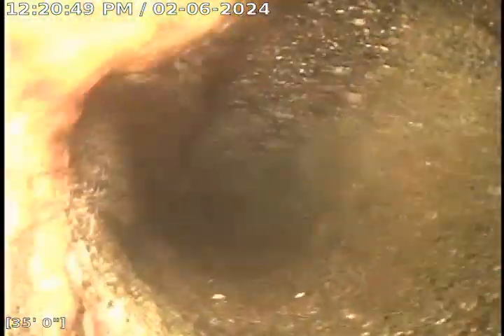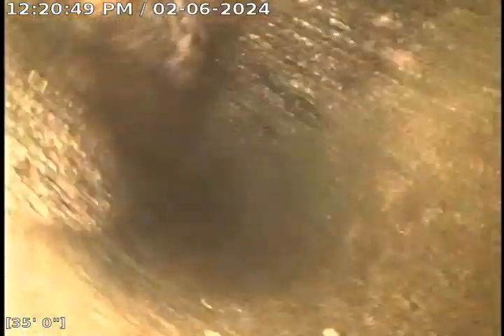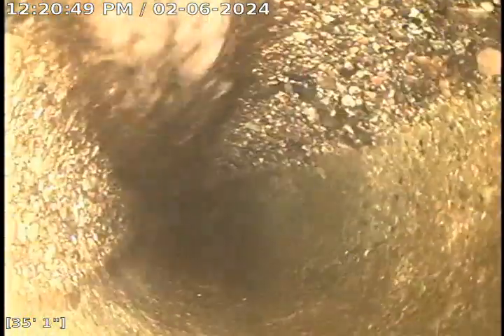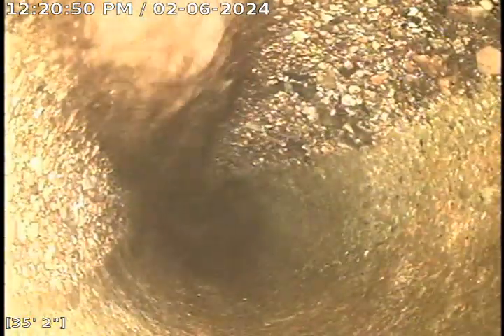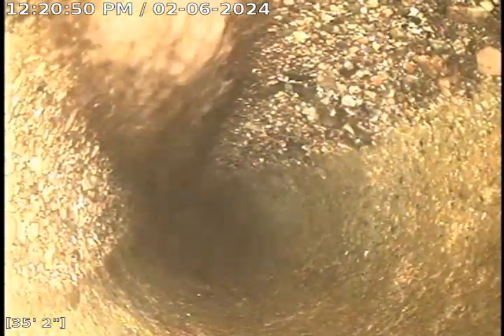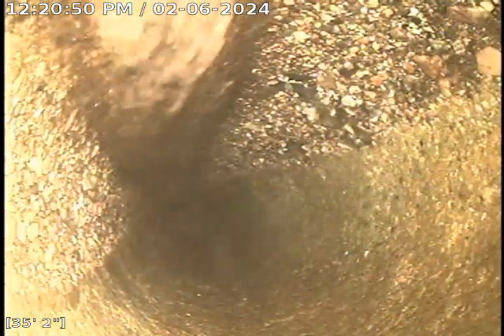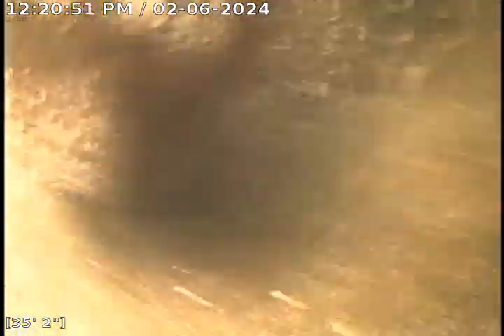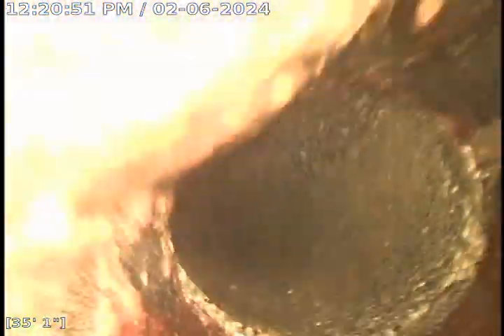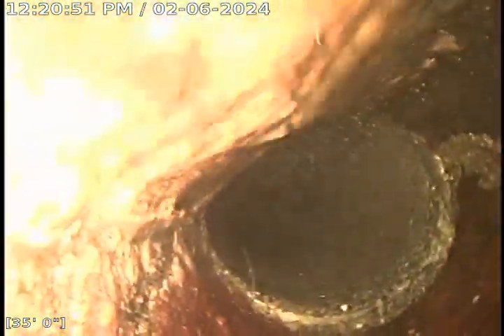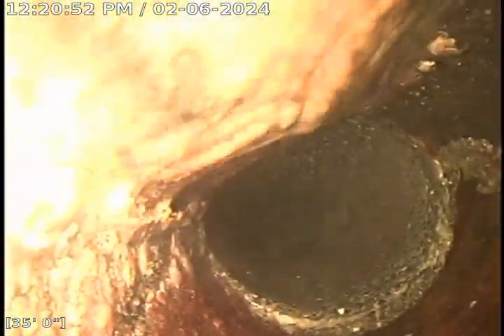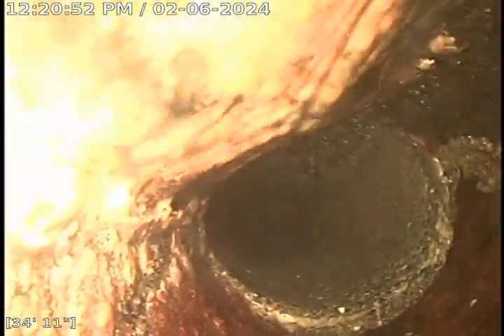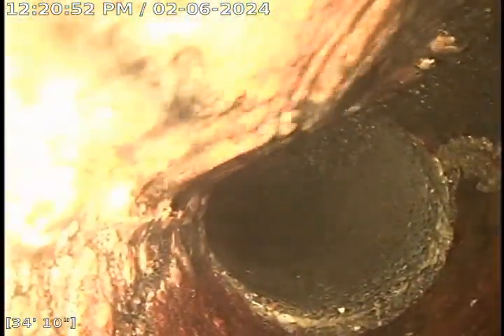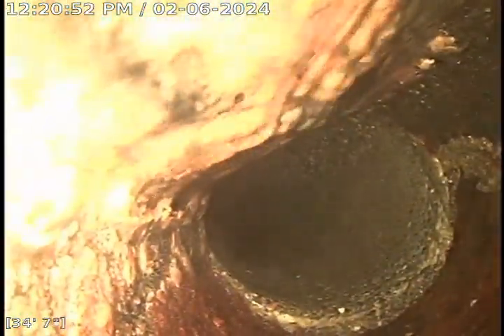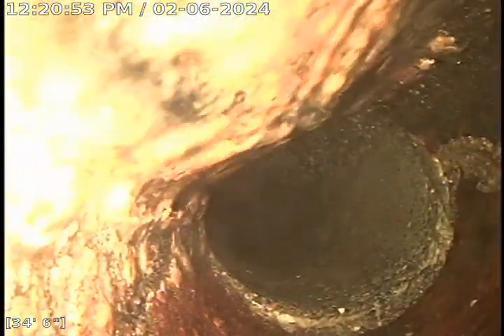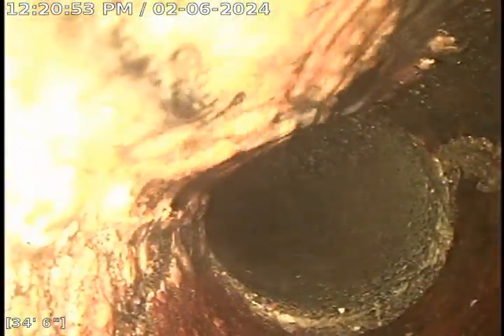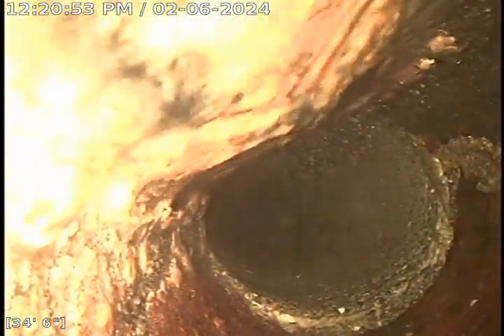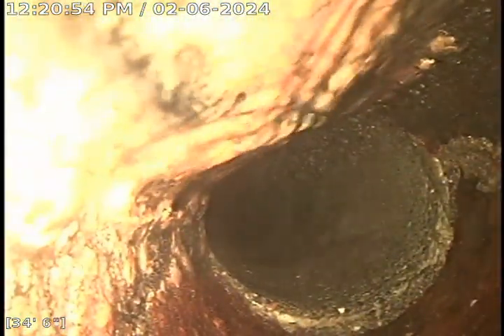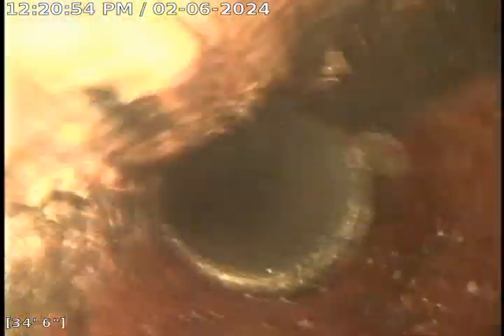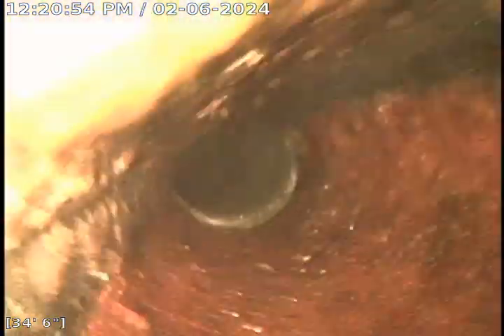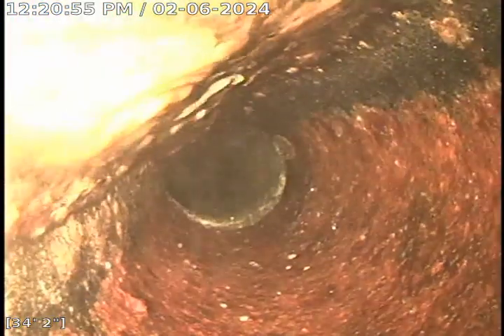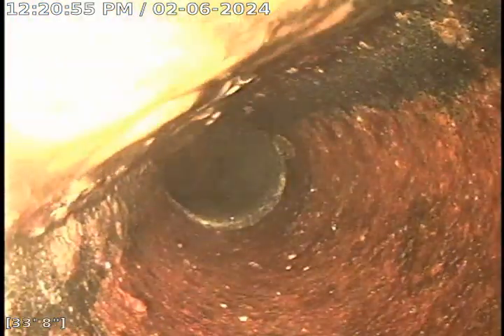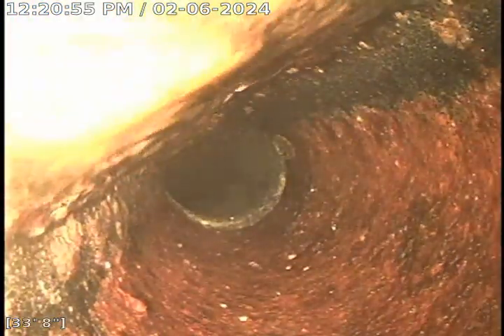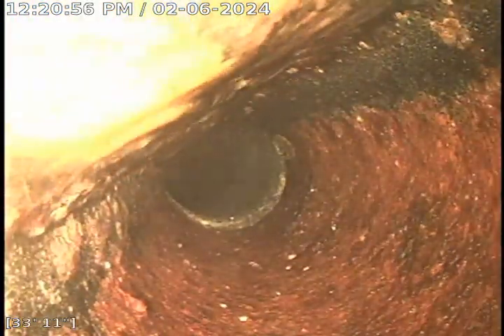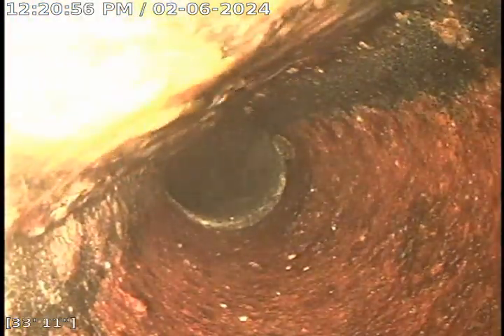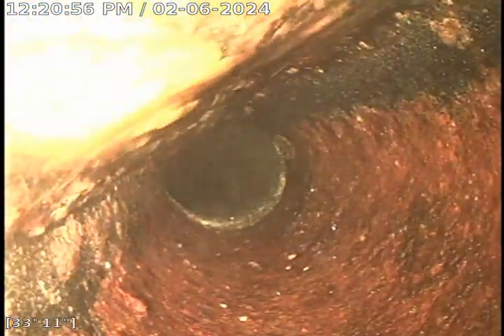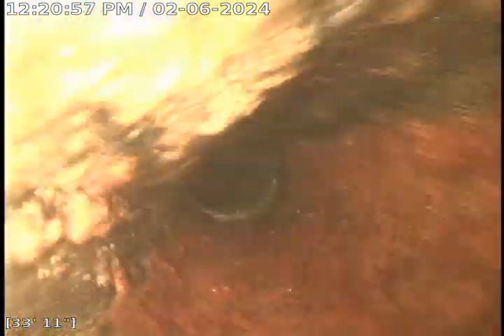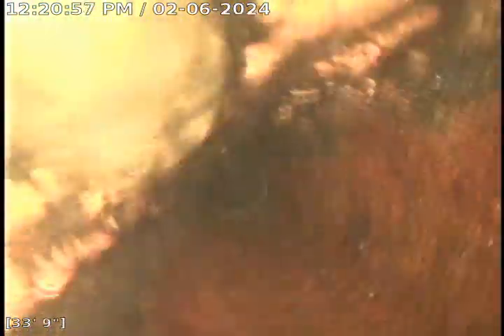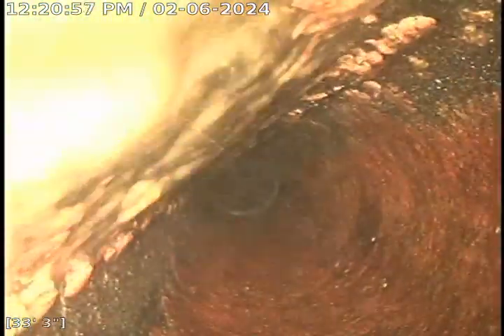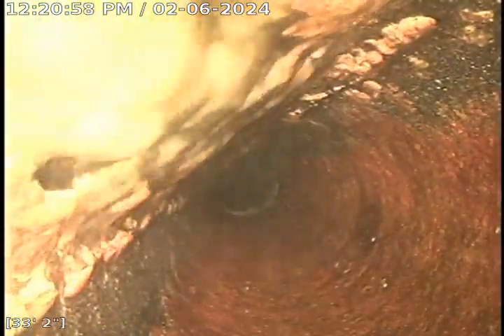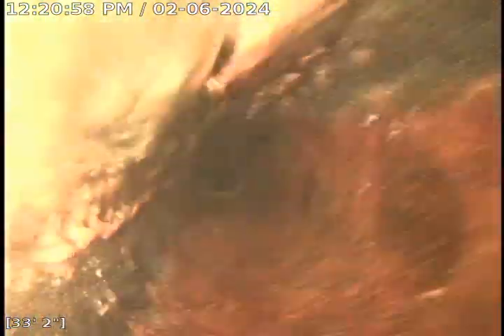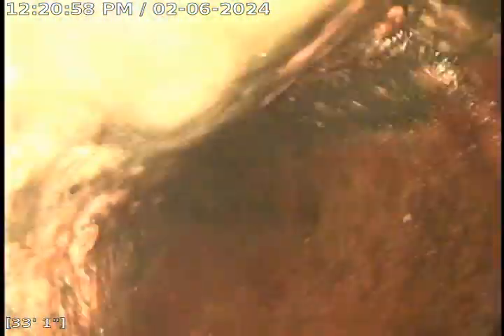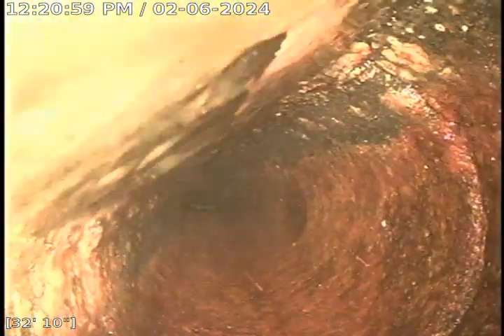Now we go into concrete. About 35 feet from where I zeroed my camera, which is just past all the bathroom tie-ins.